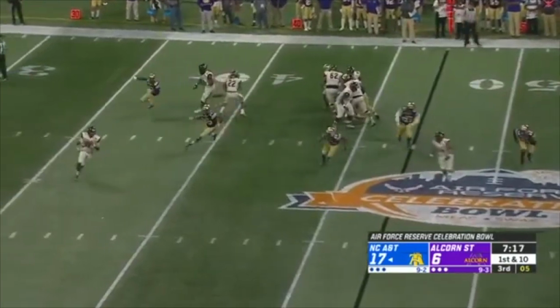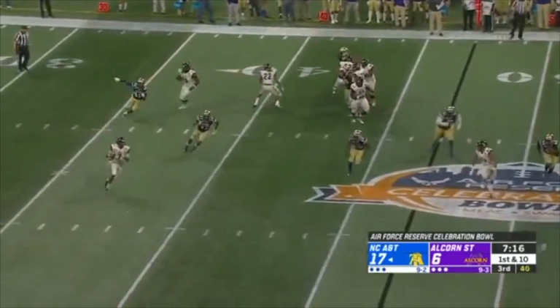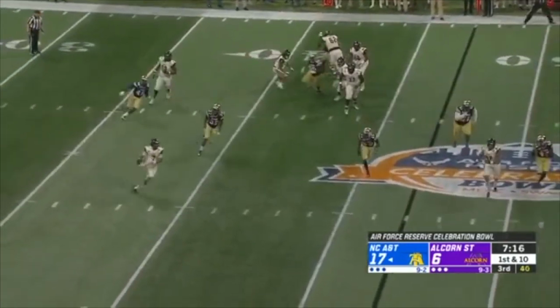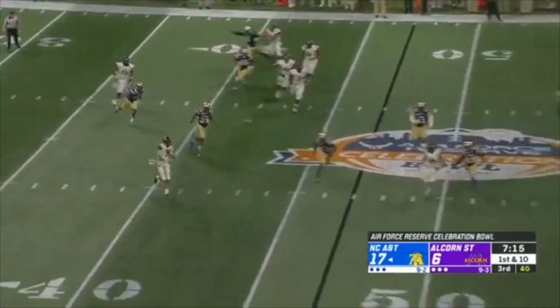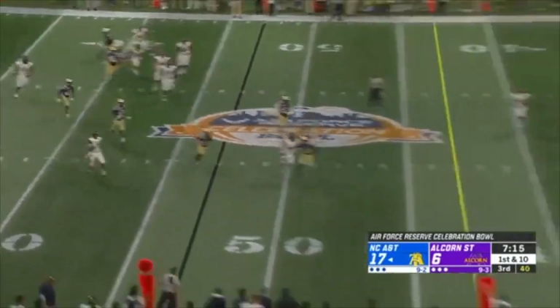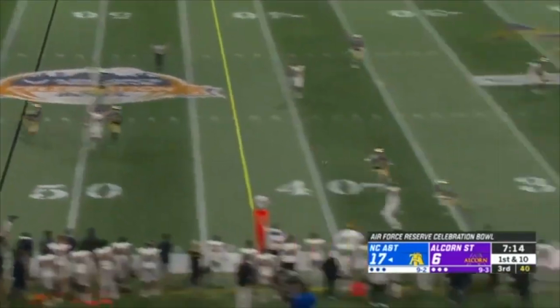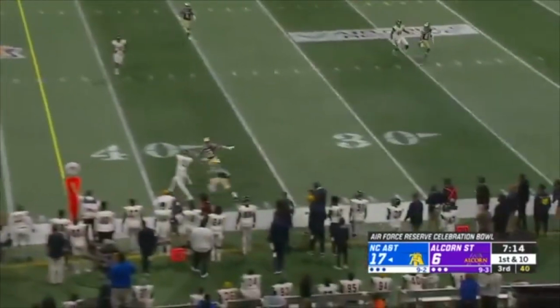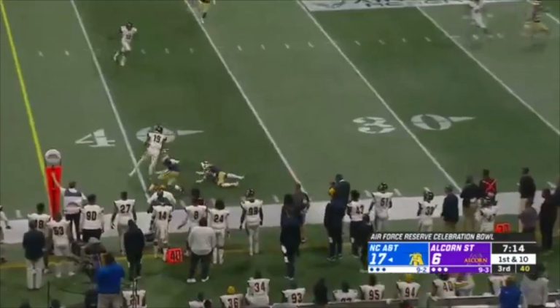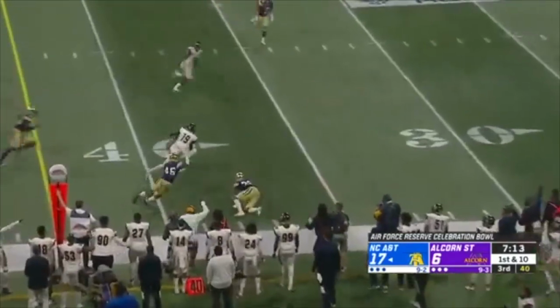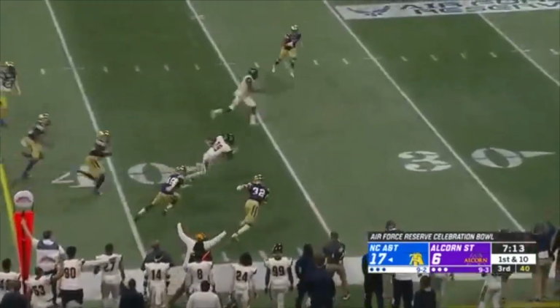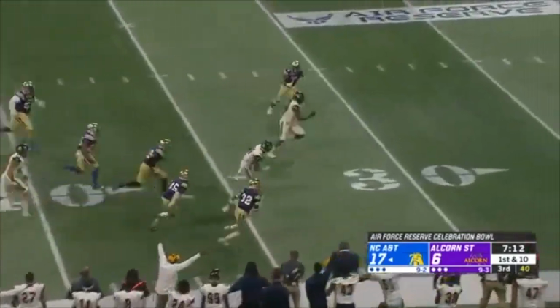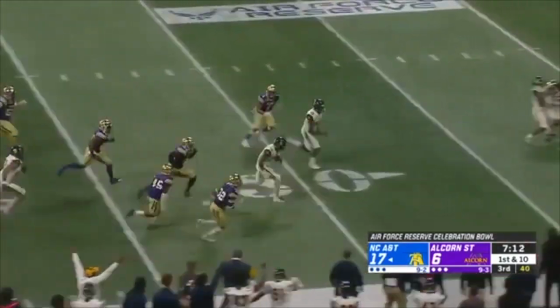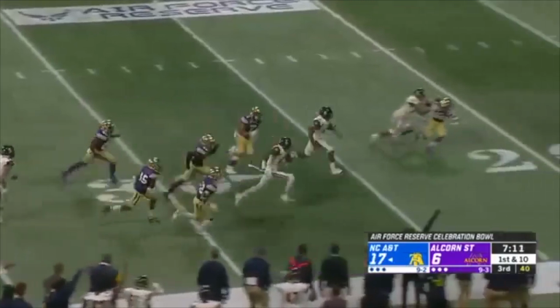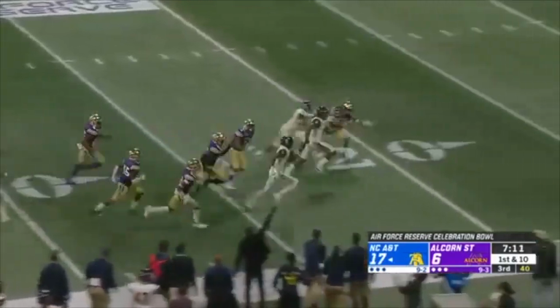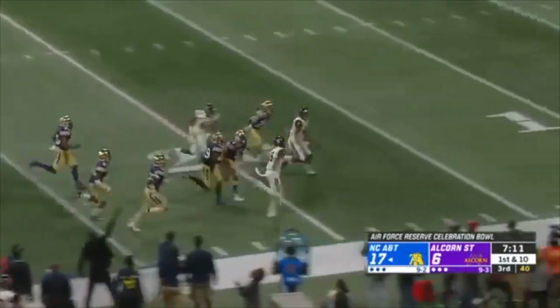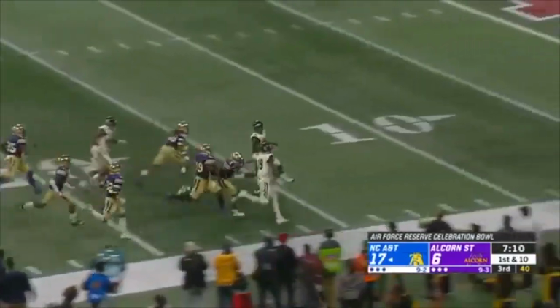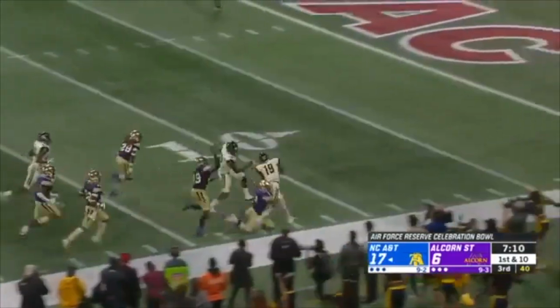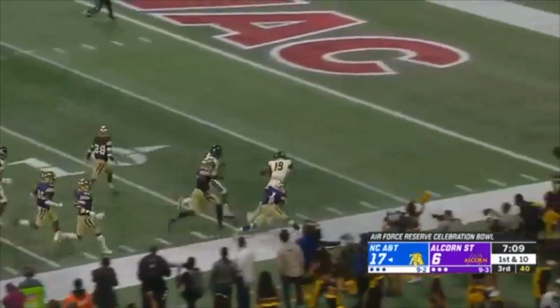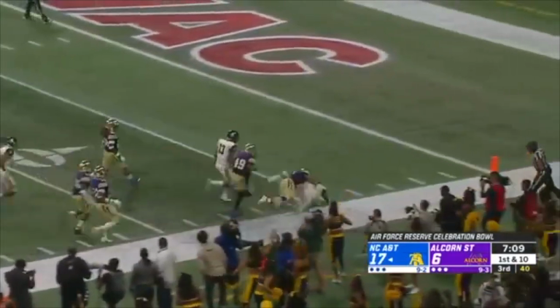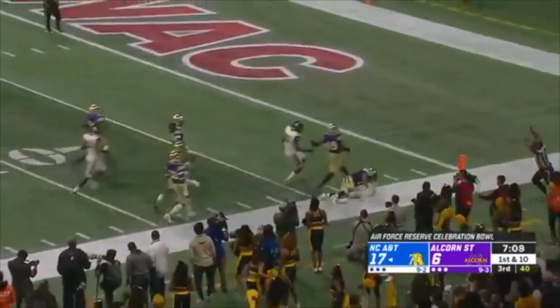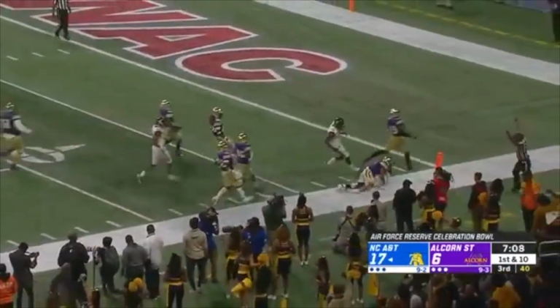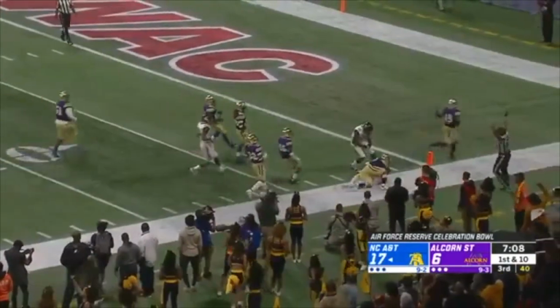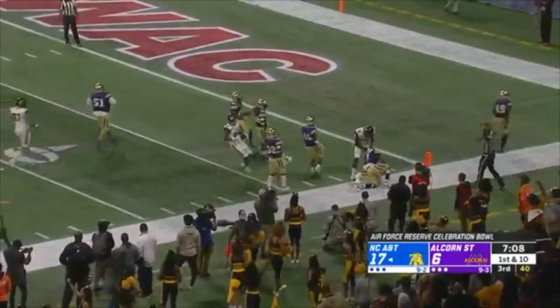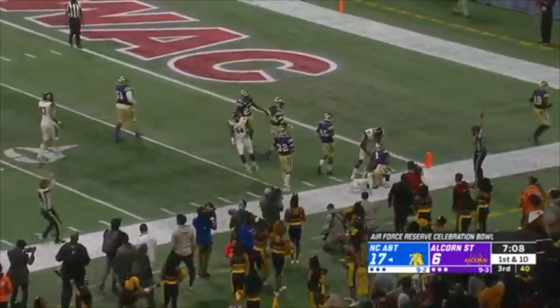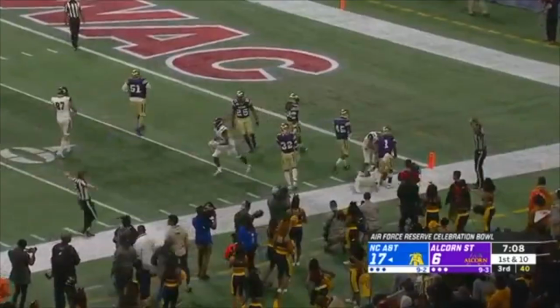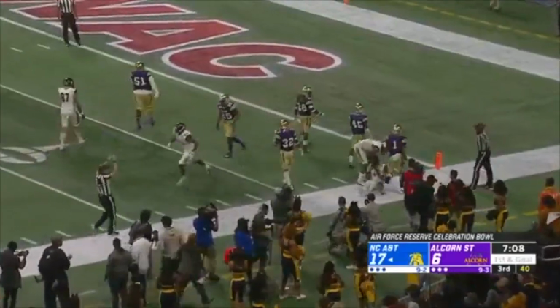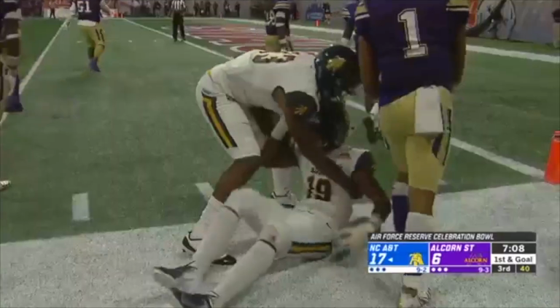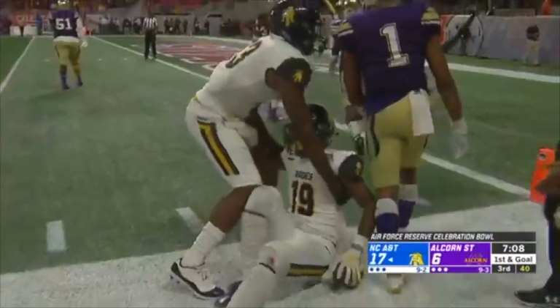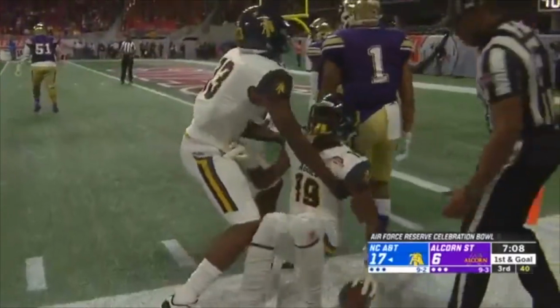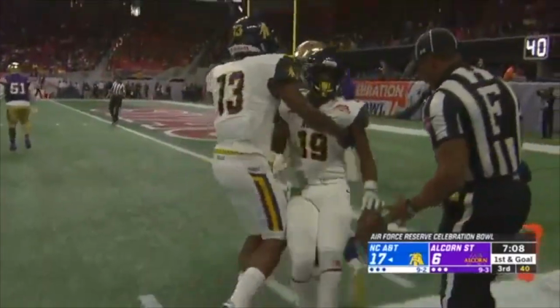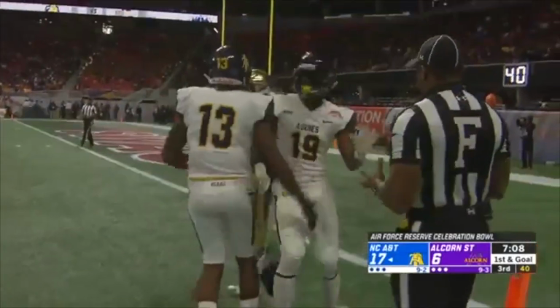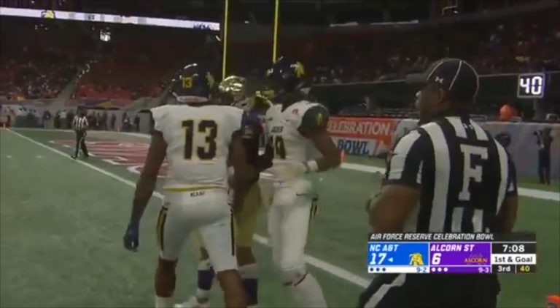Looking to get his rhythm back, rolls out, fires a strike — complete to Leslie. Got a blocker out in front of him. Leslie finally tackled inside the five by Burks. First and goal.